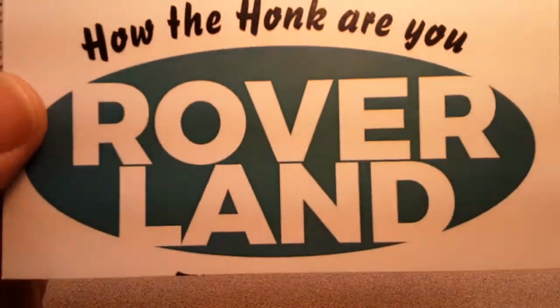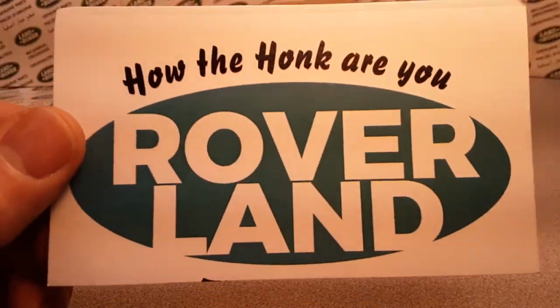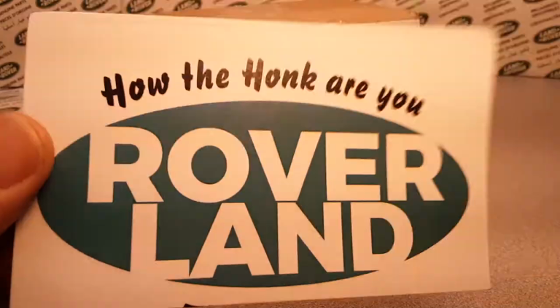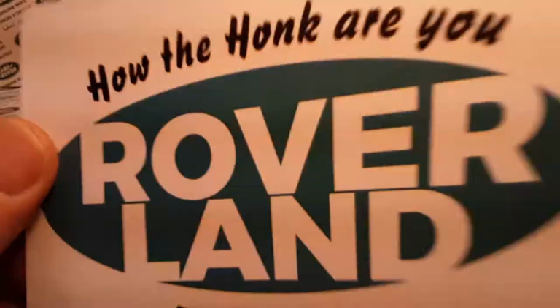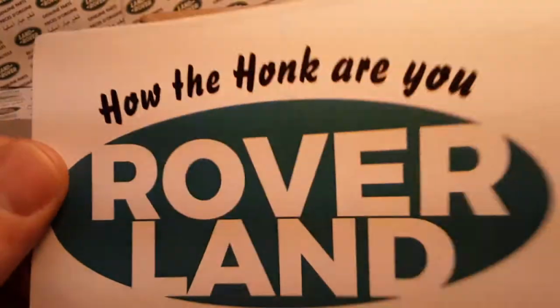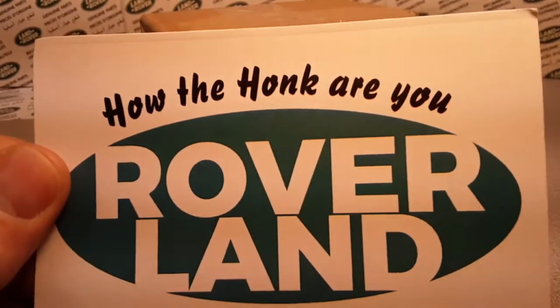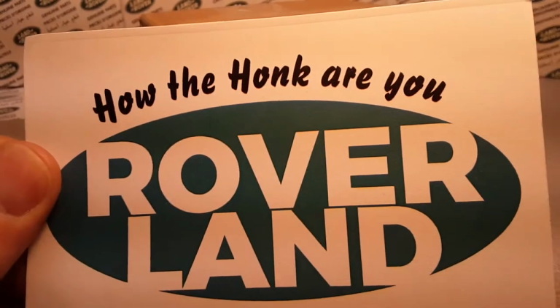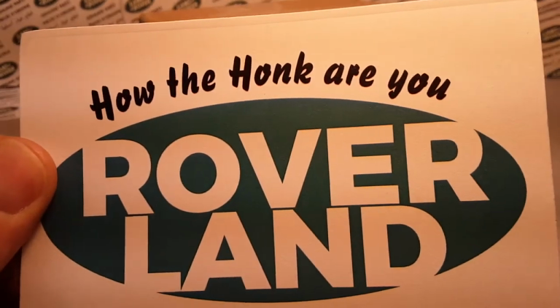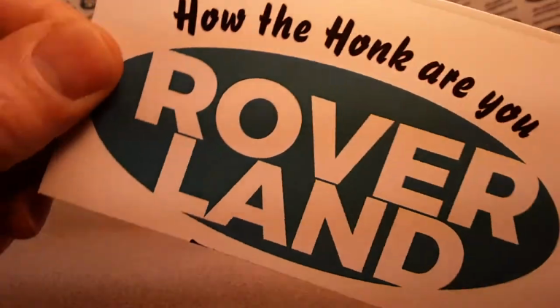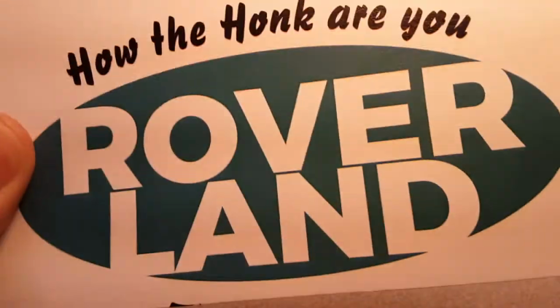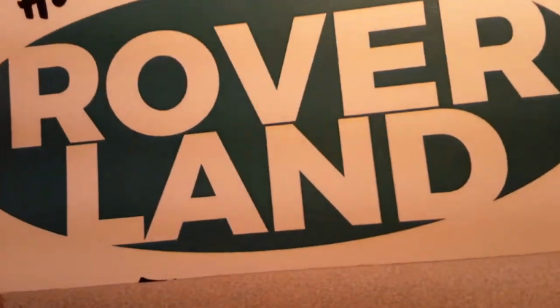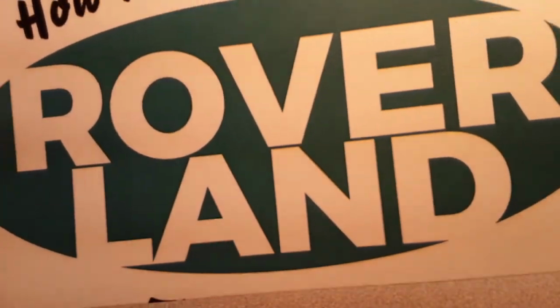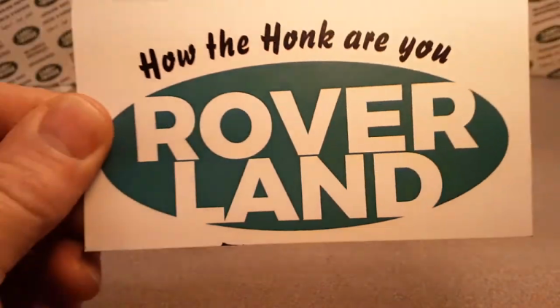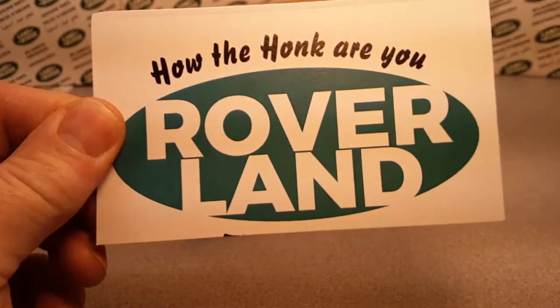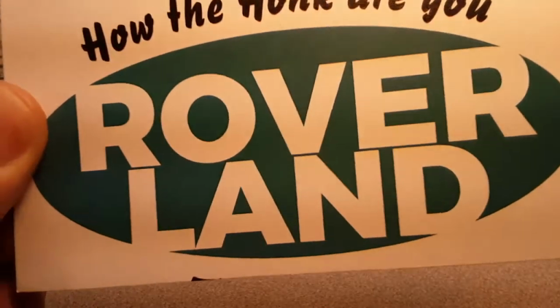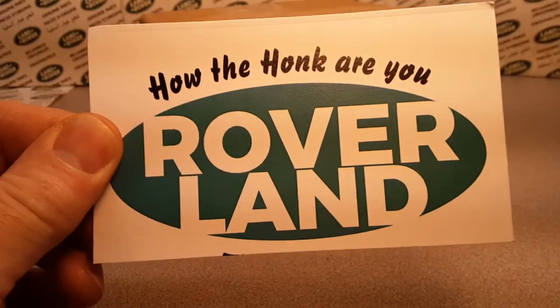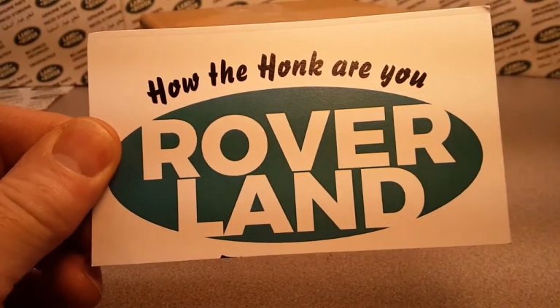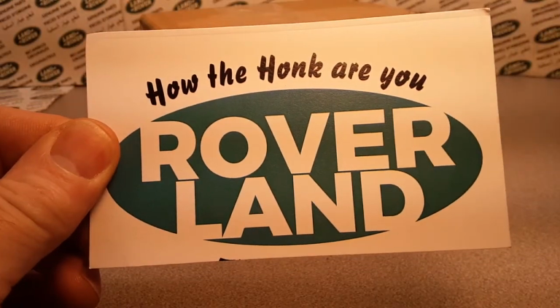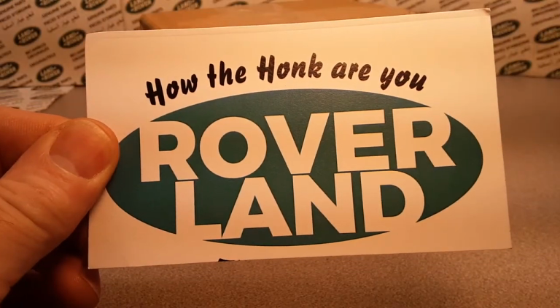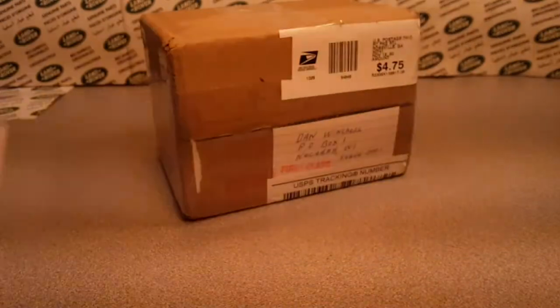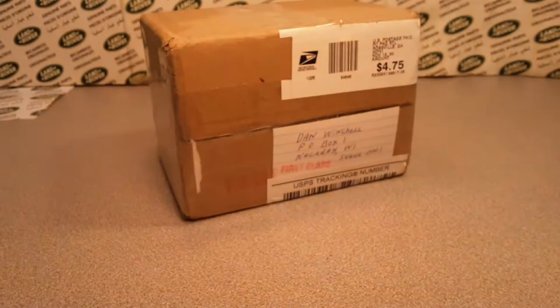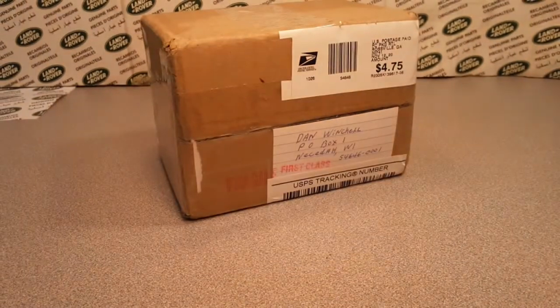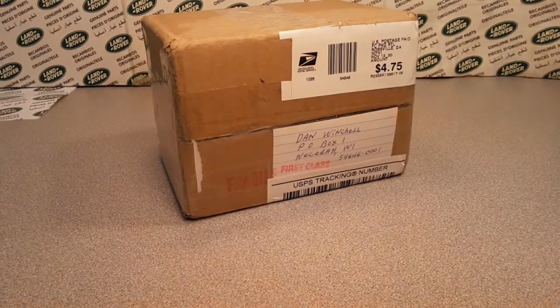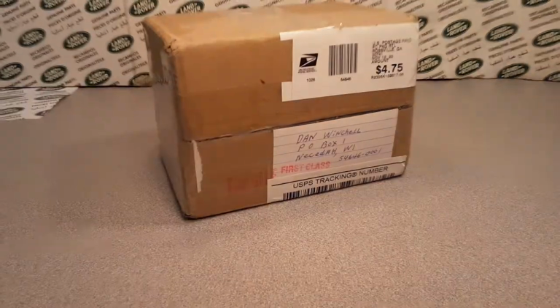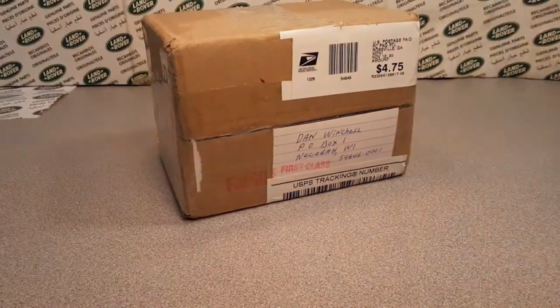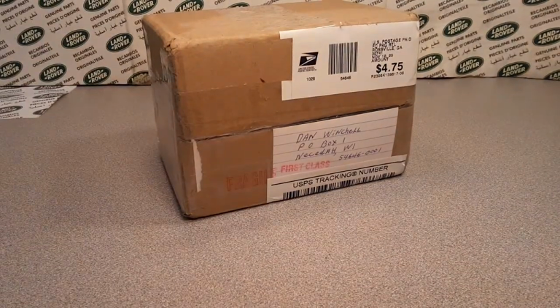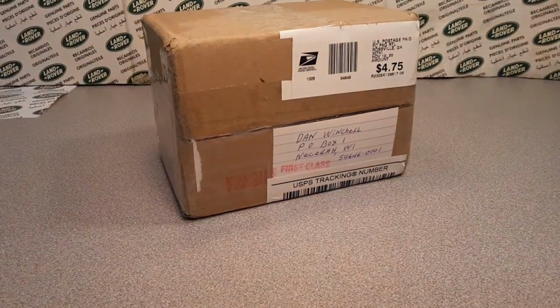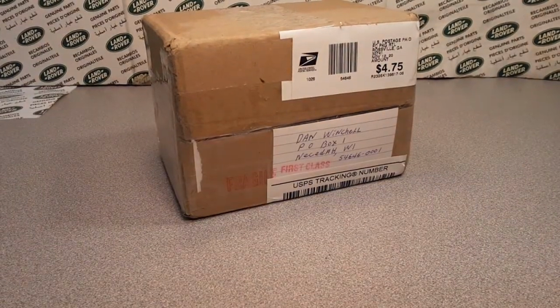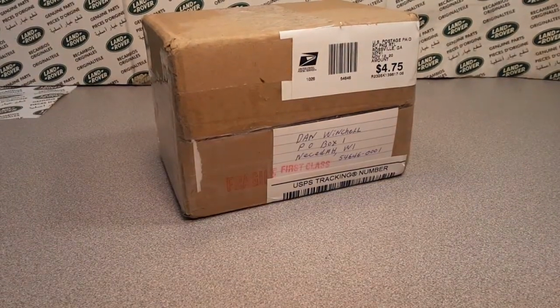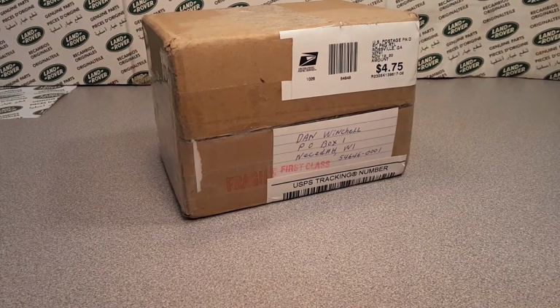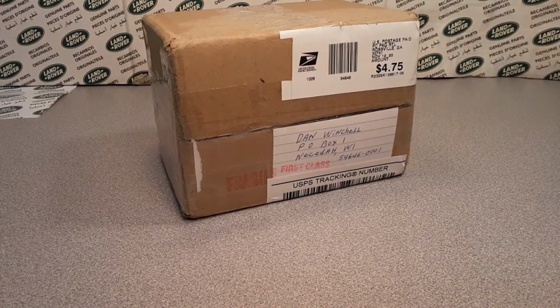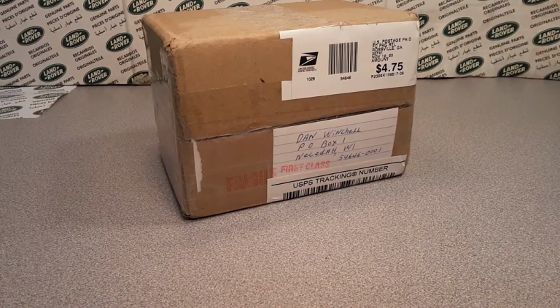G'day, g'day! How the hunk are ya? Welcome to Roverland! This is your friend Tano. How the hunk are ya?